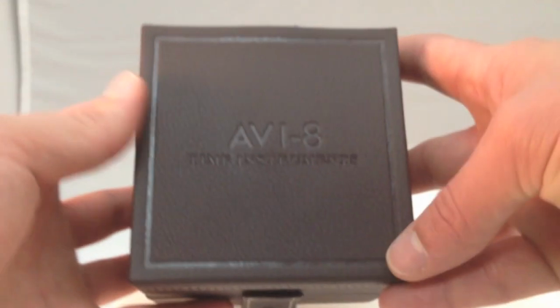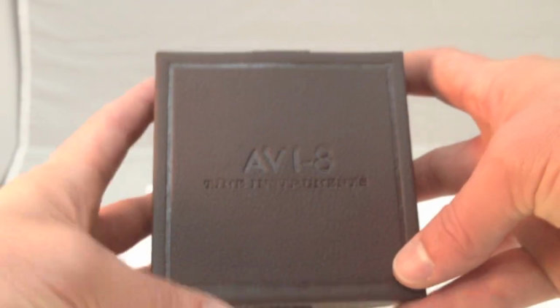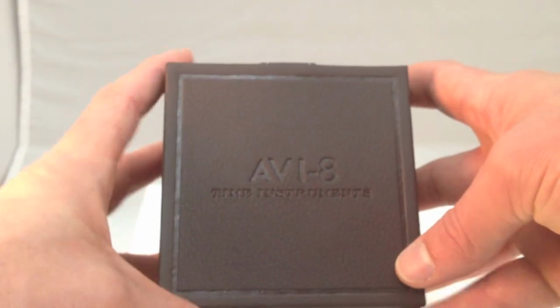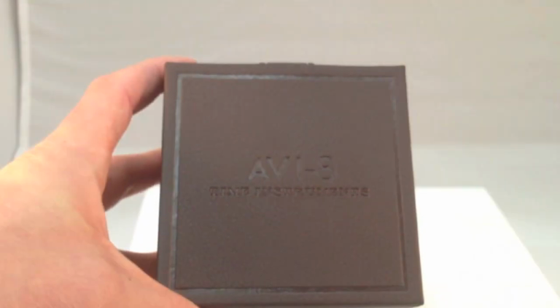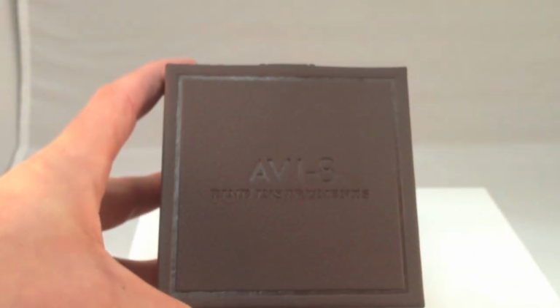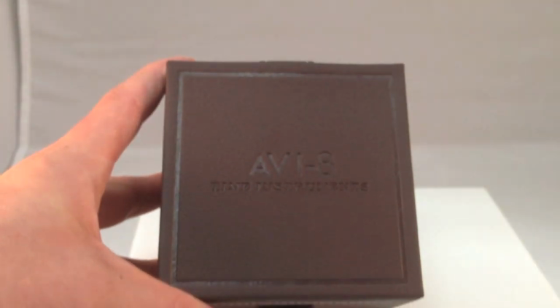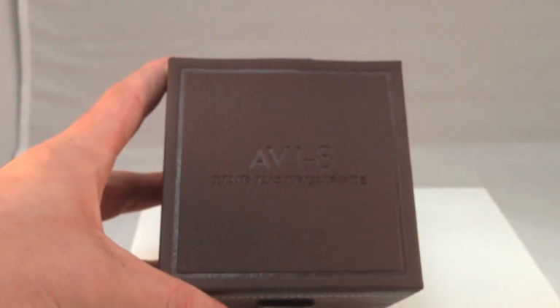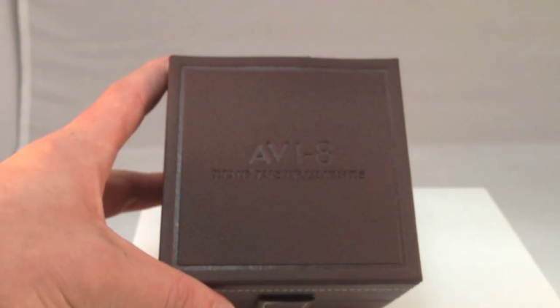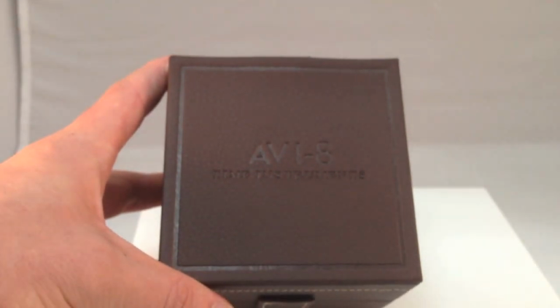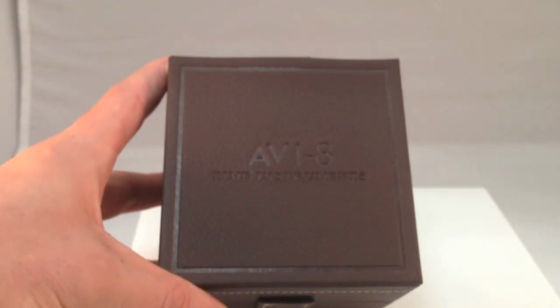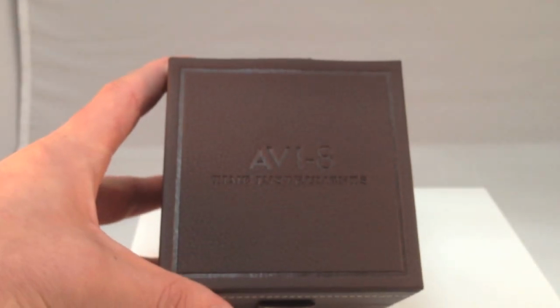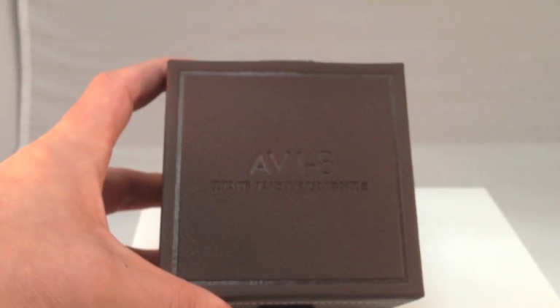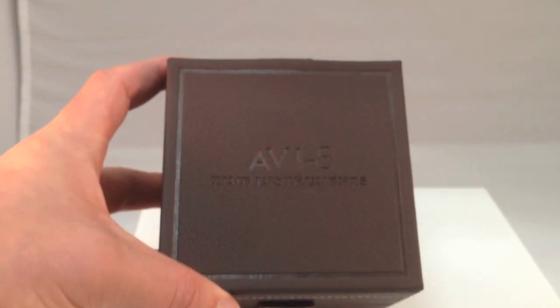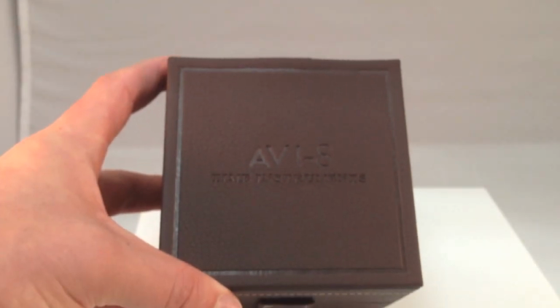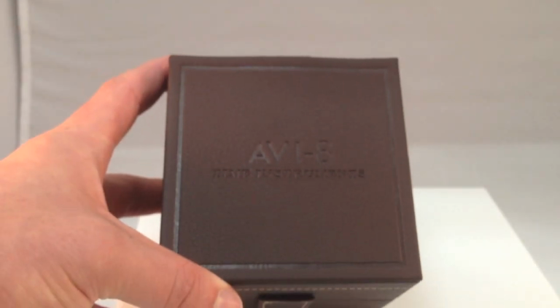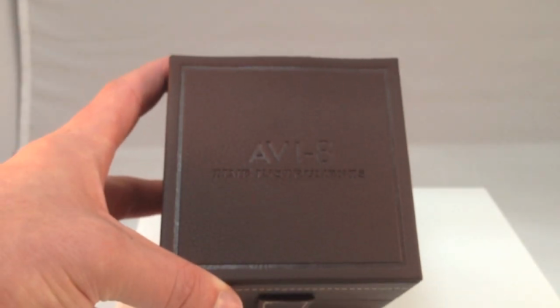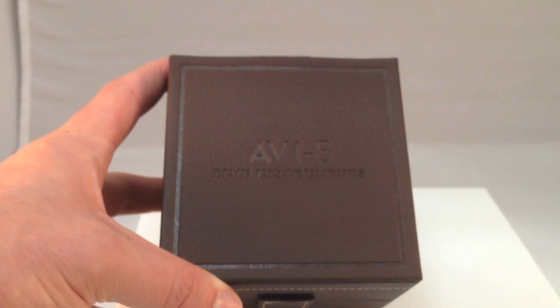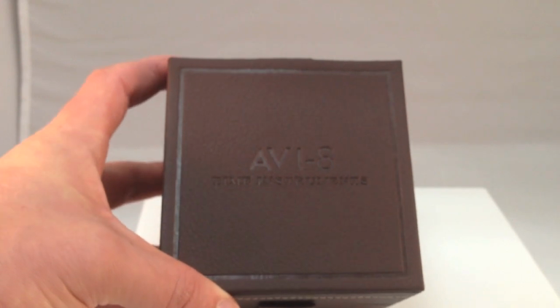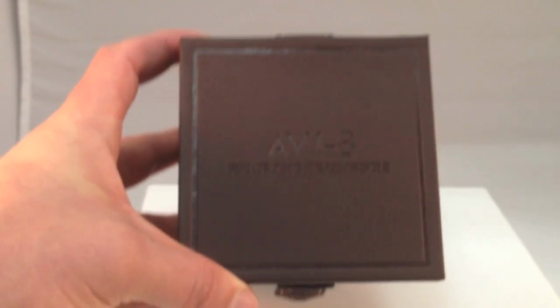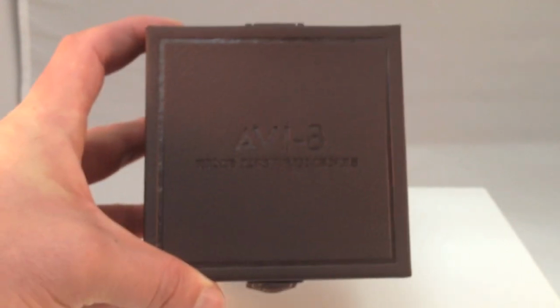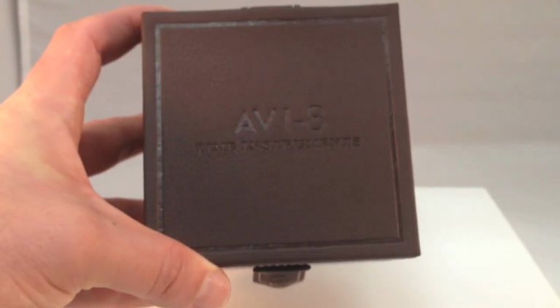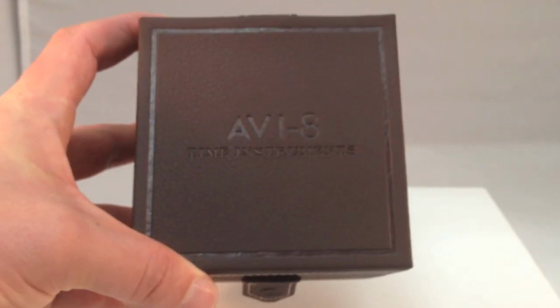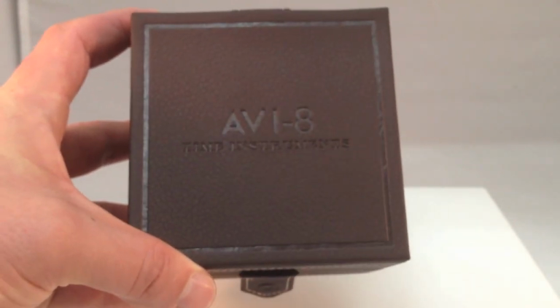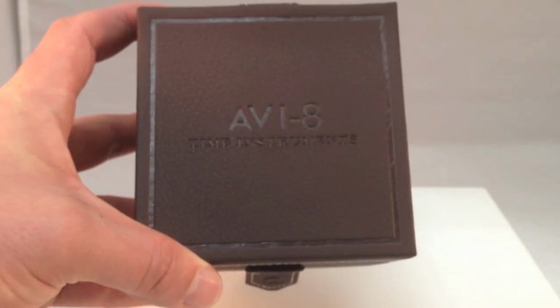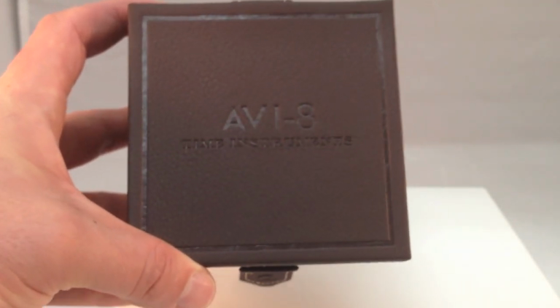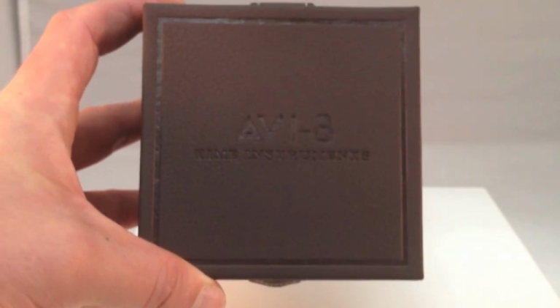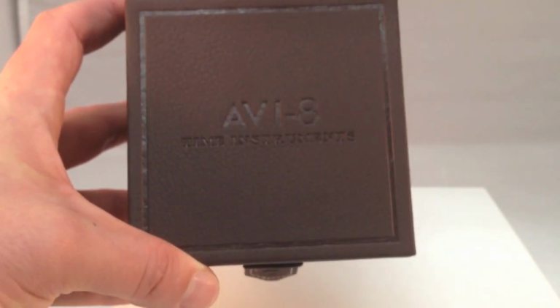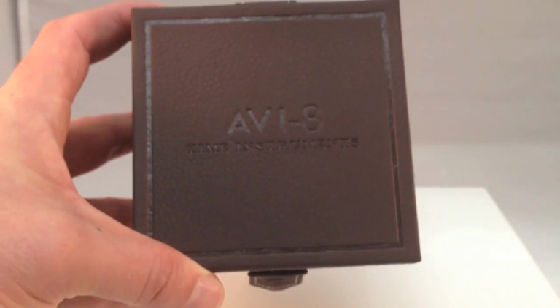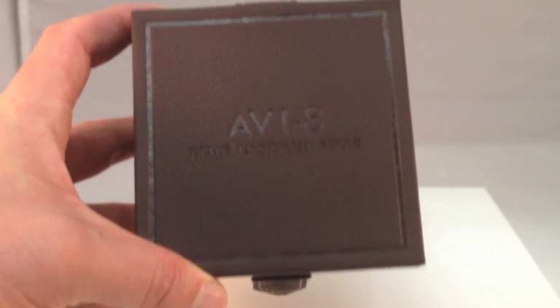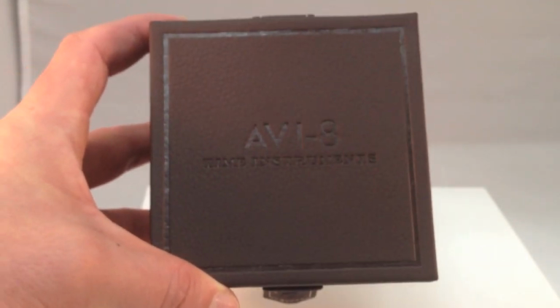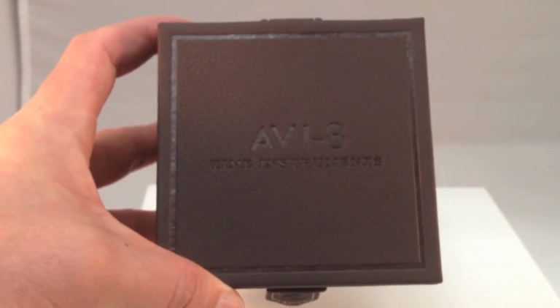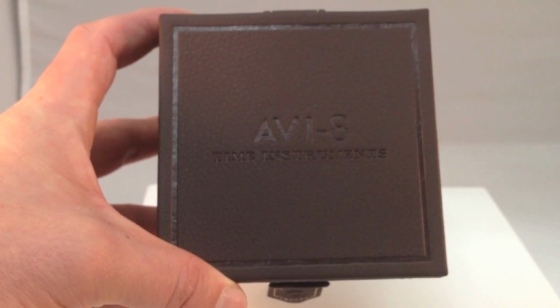Hello everyone, Kenny here with WatchReport.com and for our first giveaway of 2014, Aviate Watches was kind enough to donate one of their Hawker Hurricane models for us to give away to you readers.